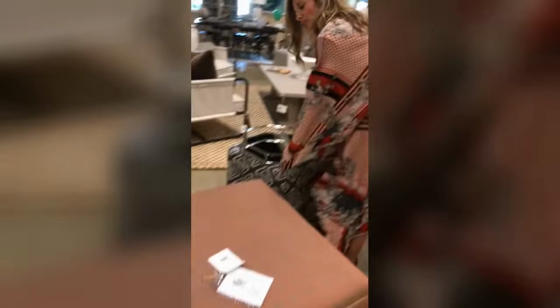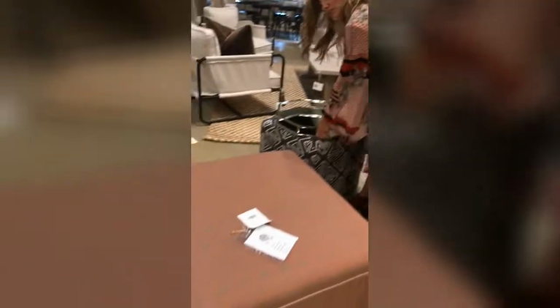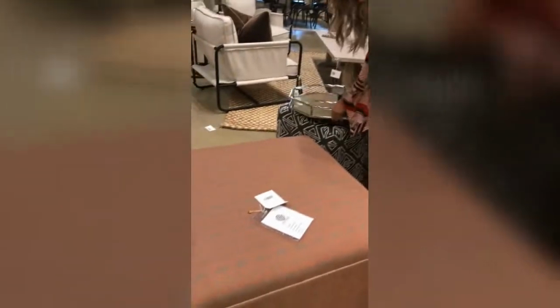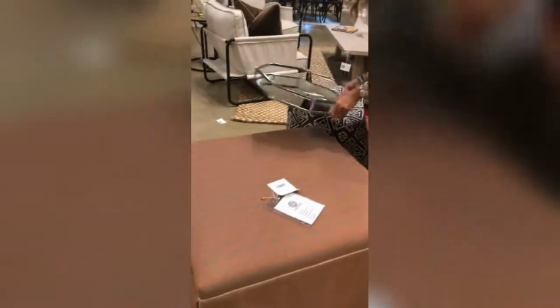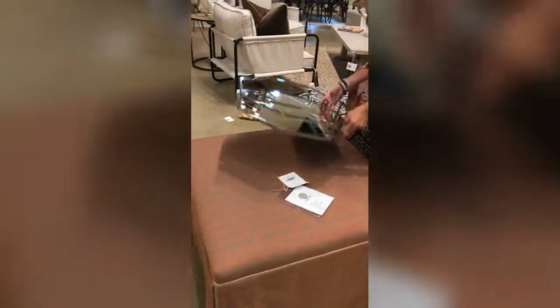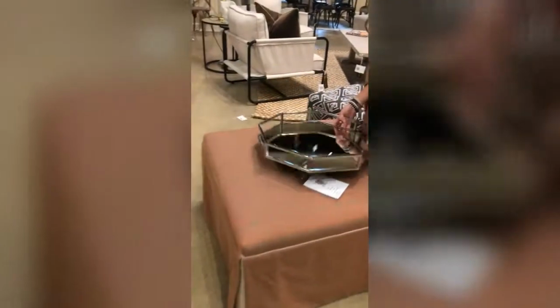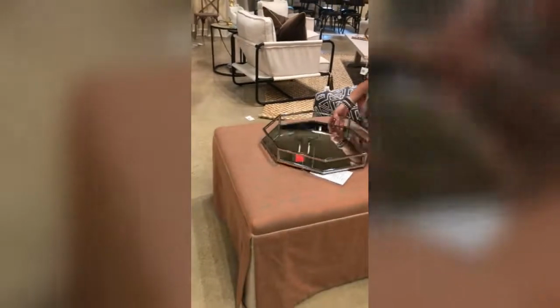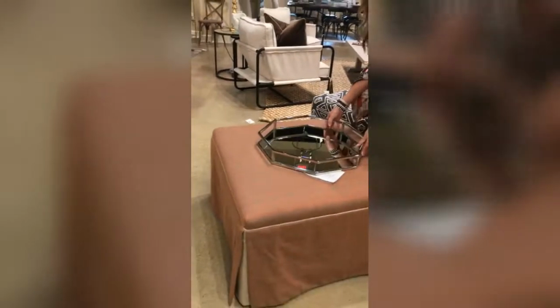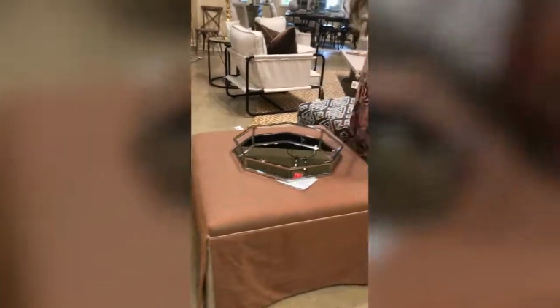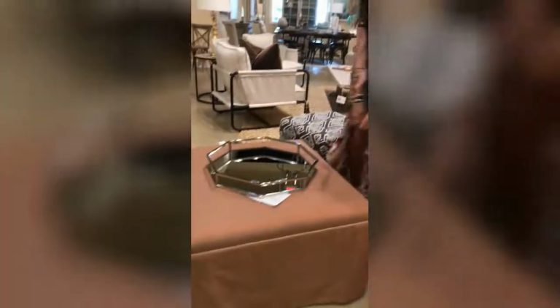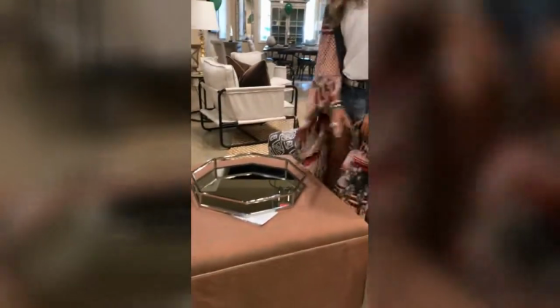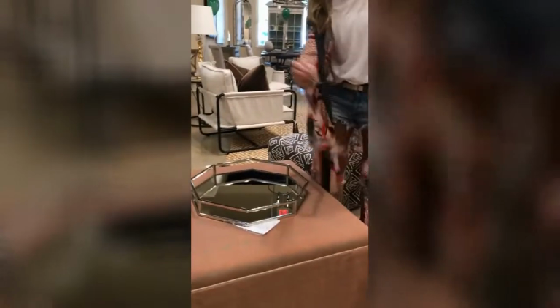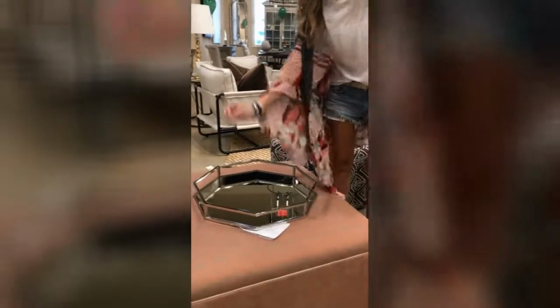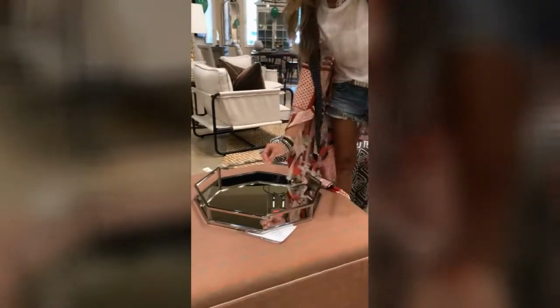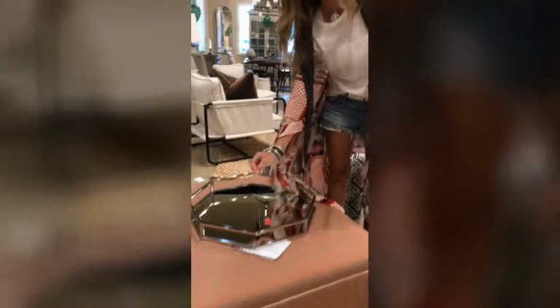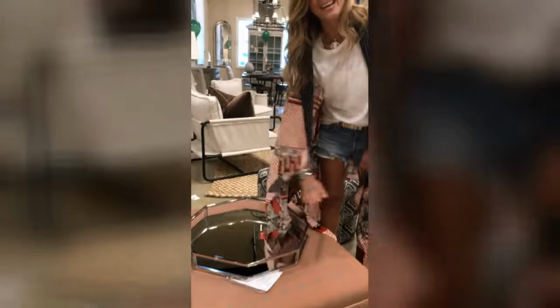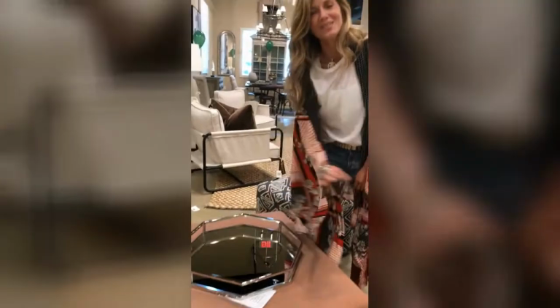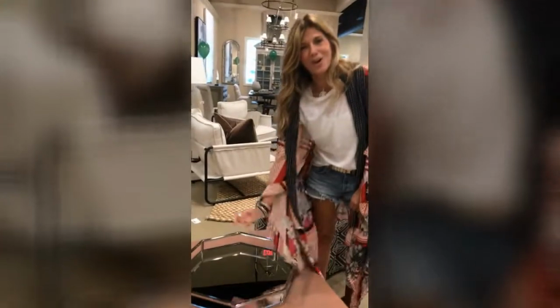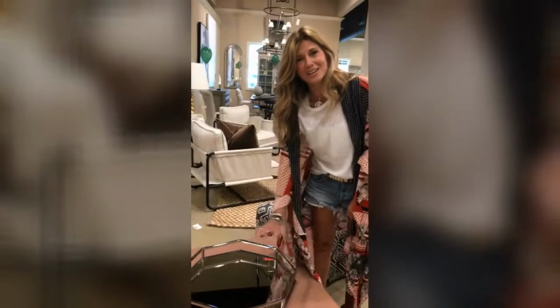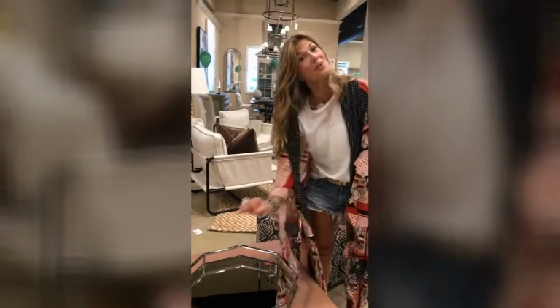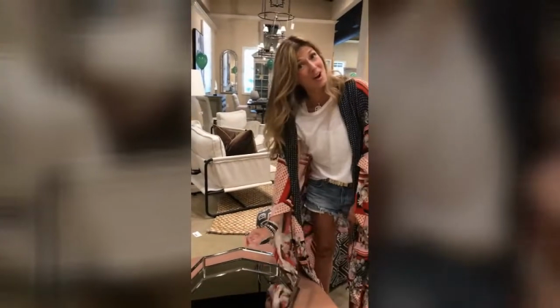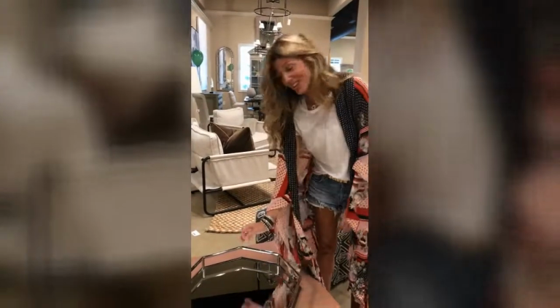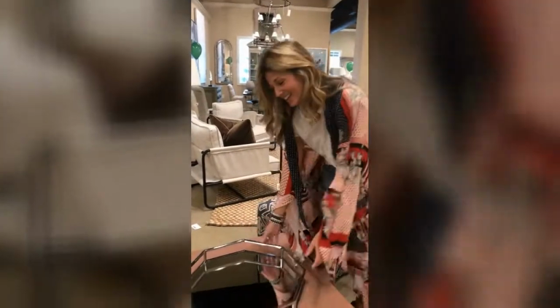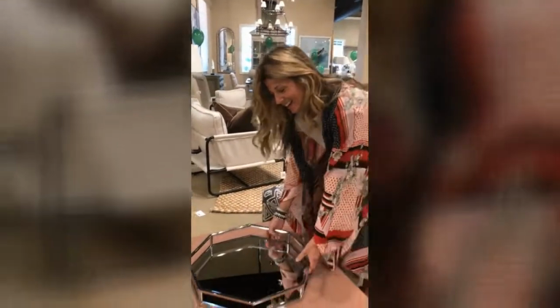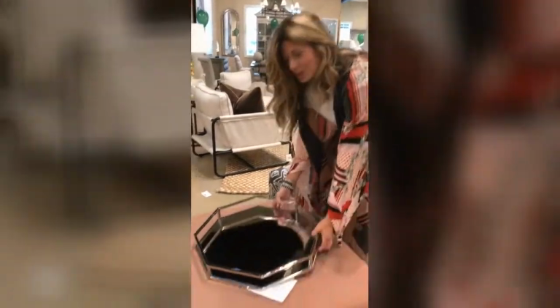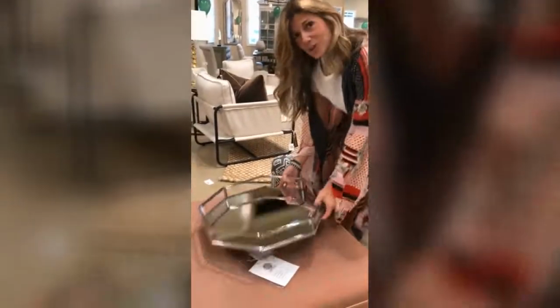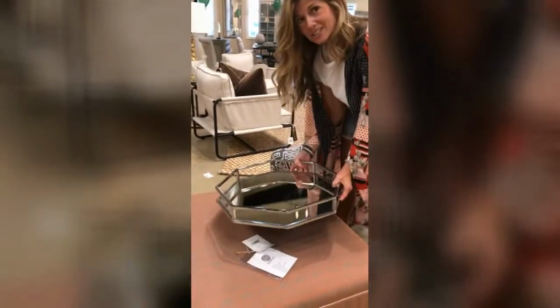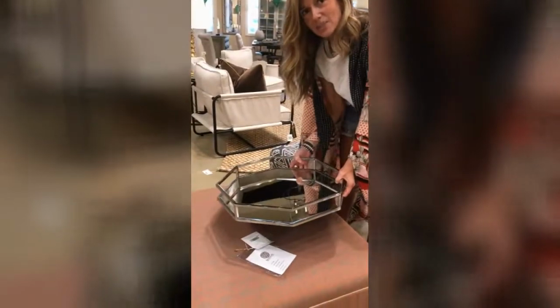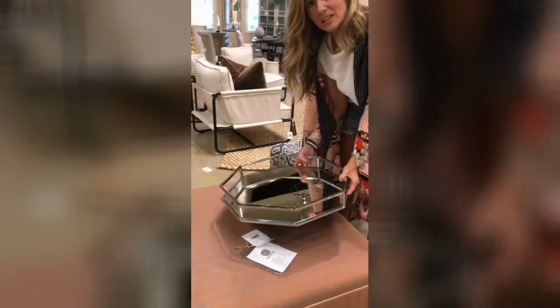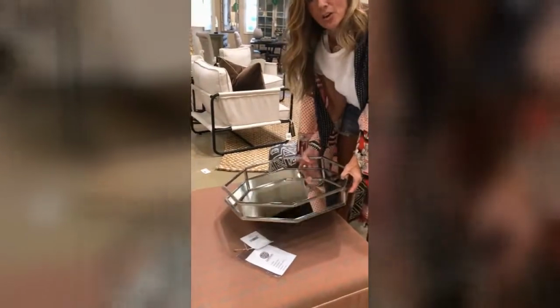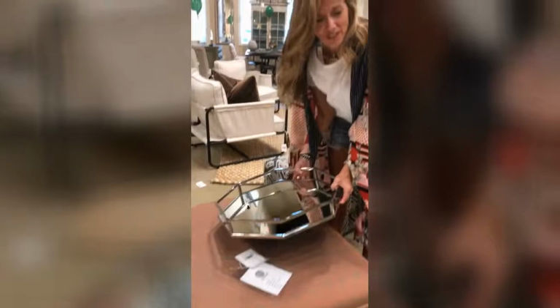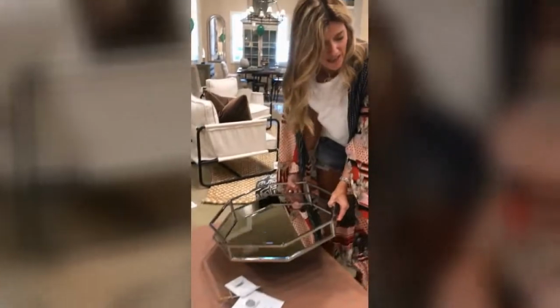You could use it as a surface for wine, coffee, water — just put a tray on top of it. Great functionality.